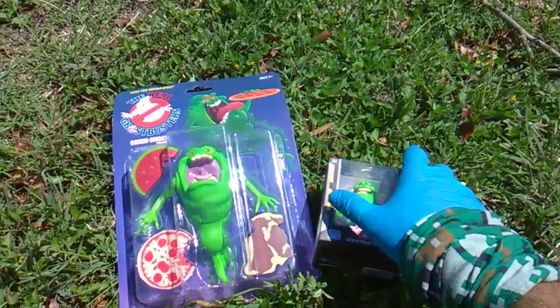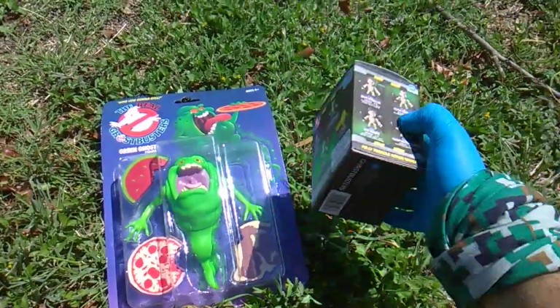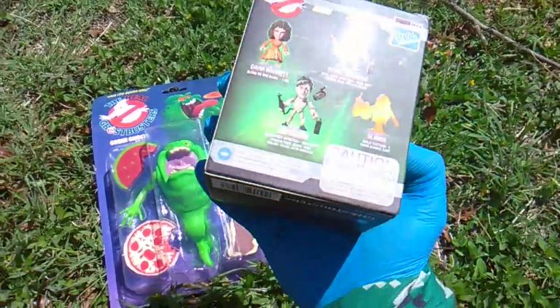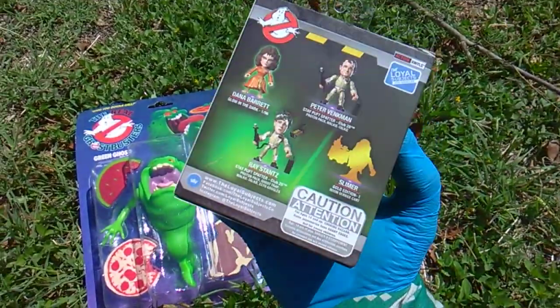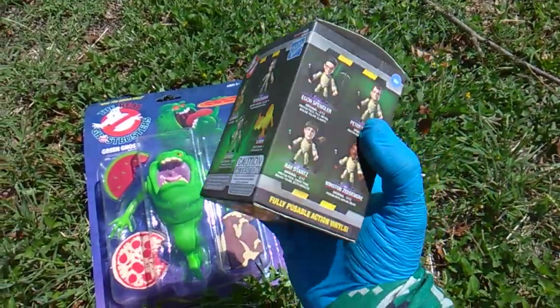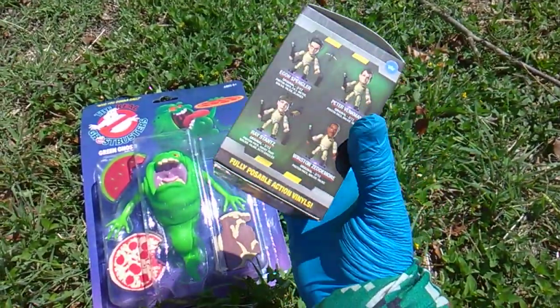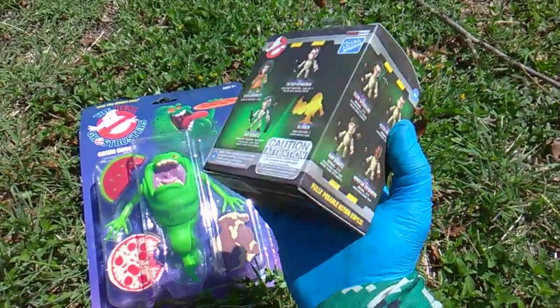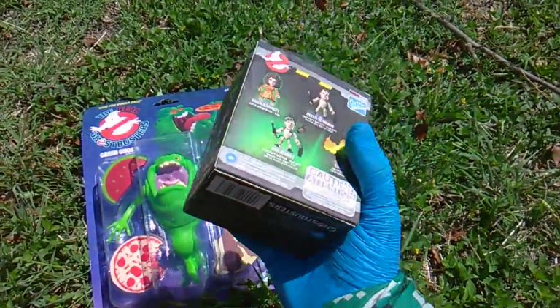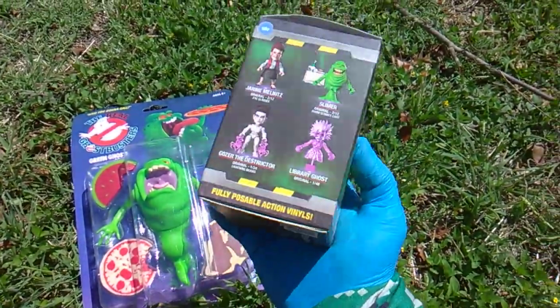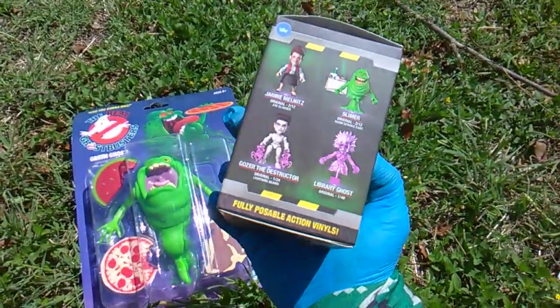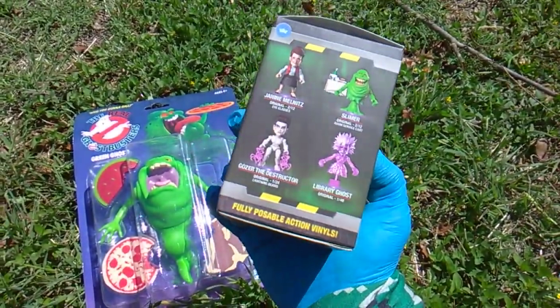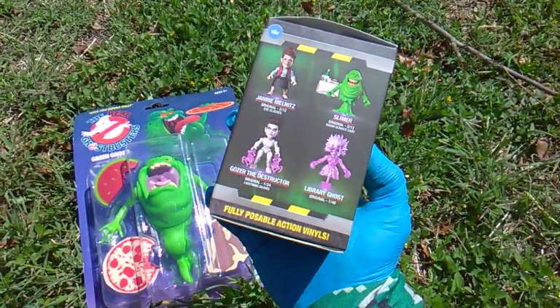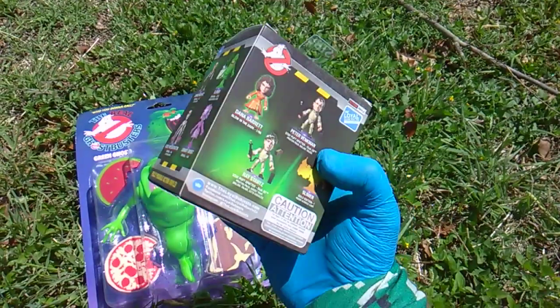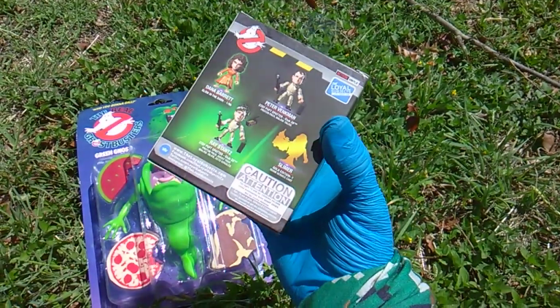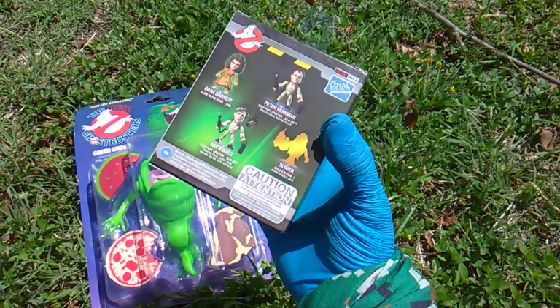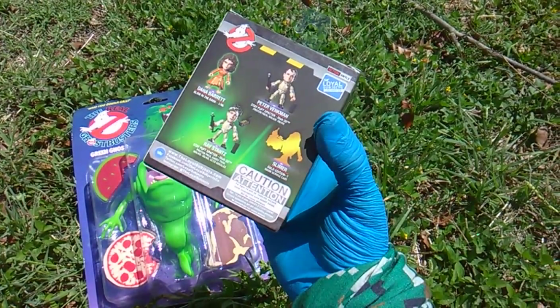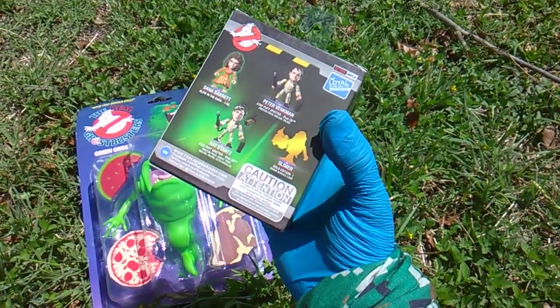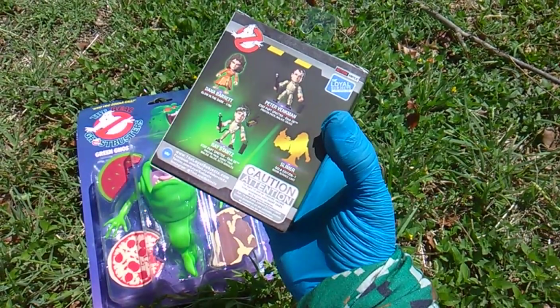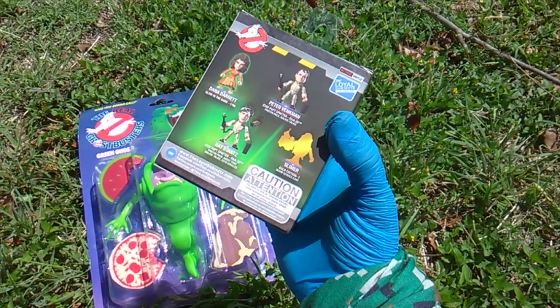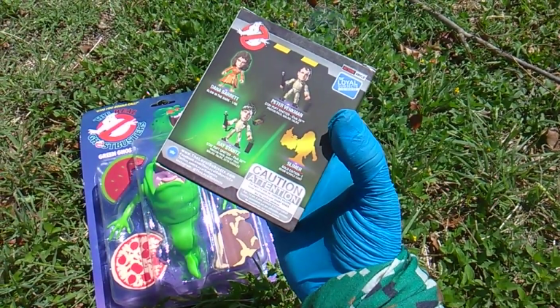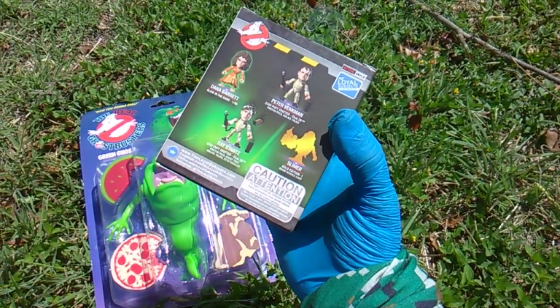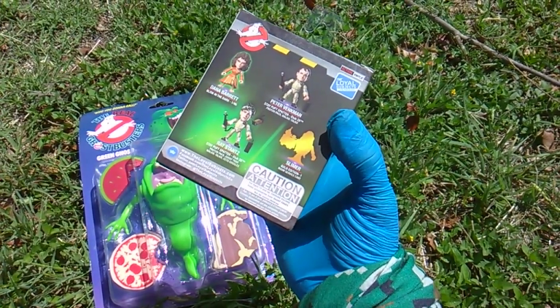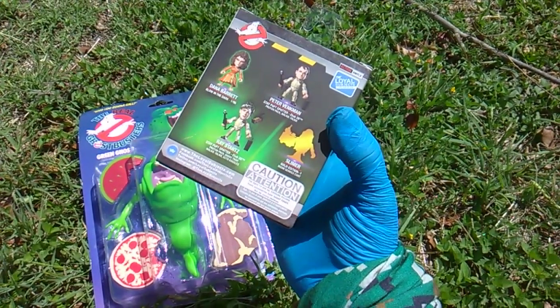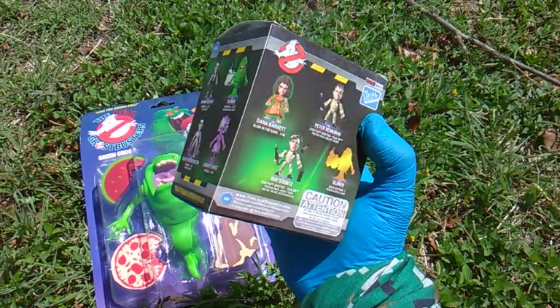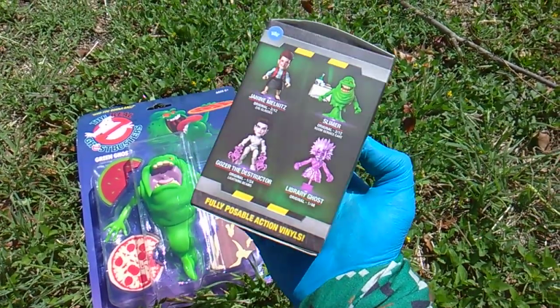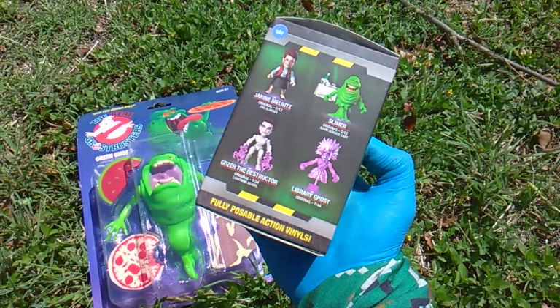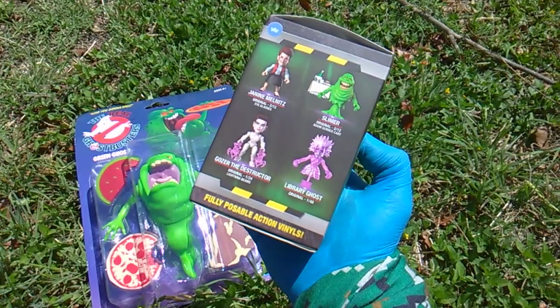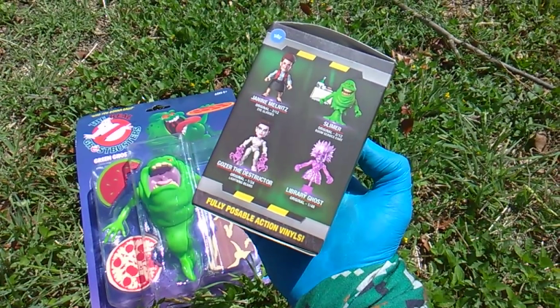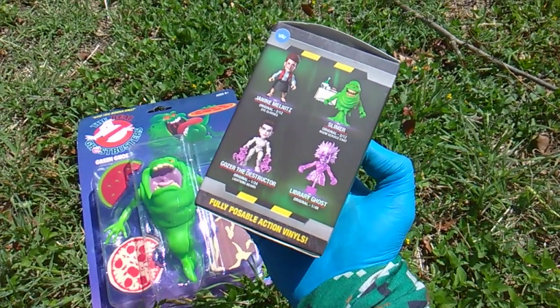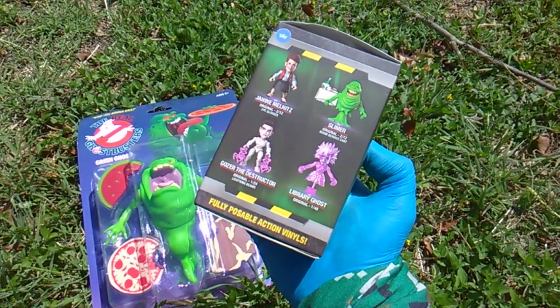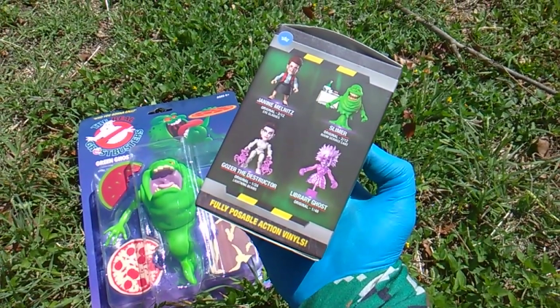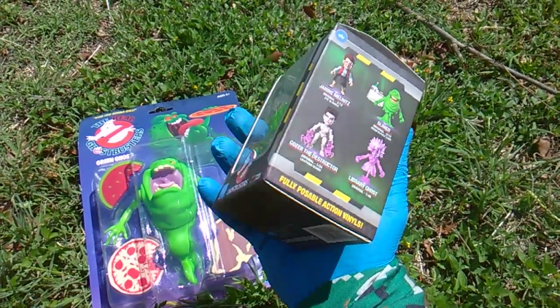We get this Slimer, and apparently there's also a Gold Slimer, and a Library Ghost — one in 48.